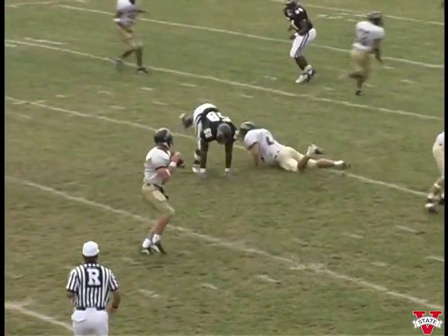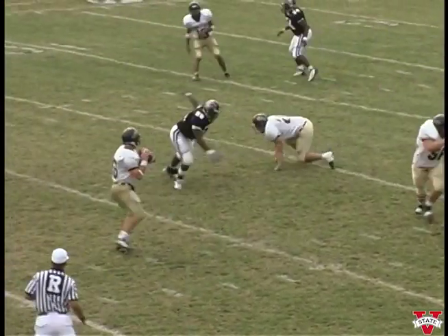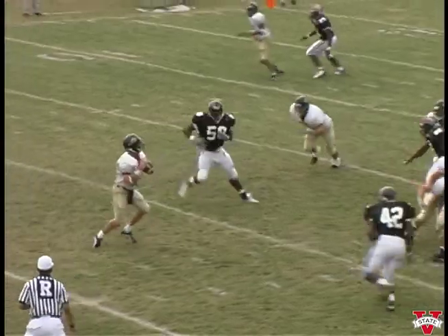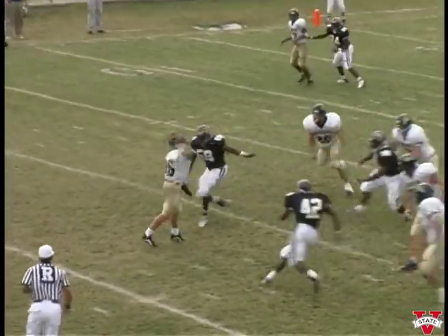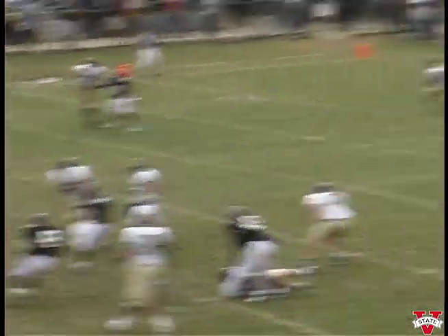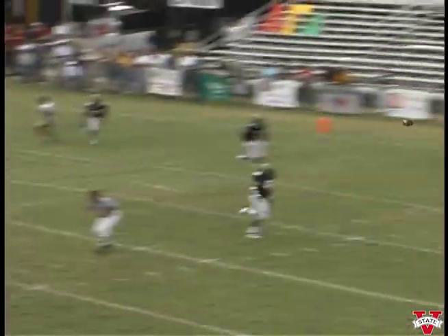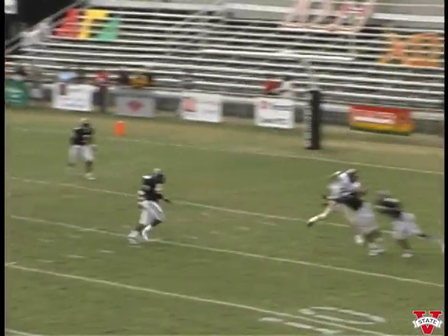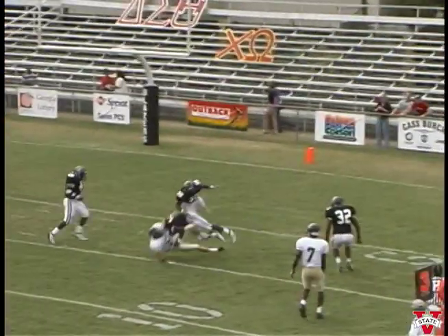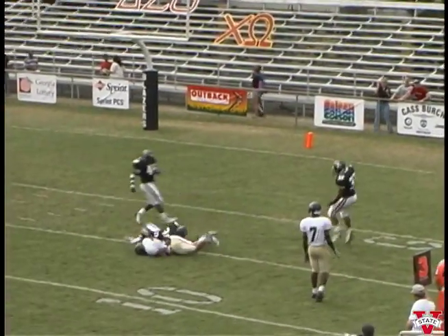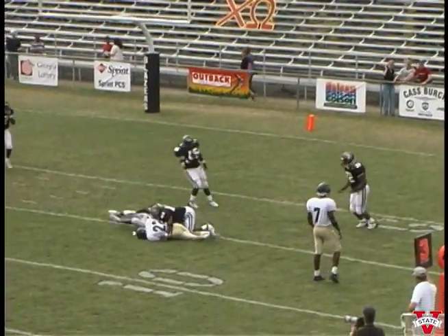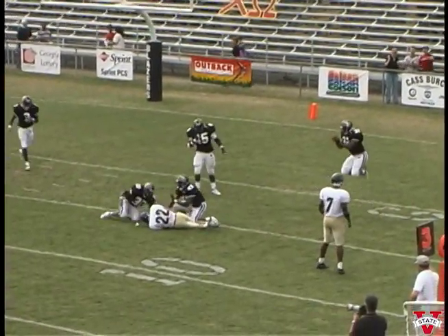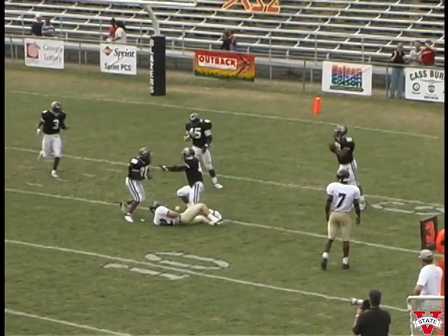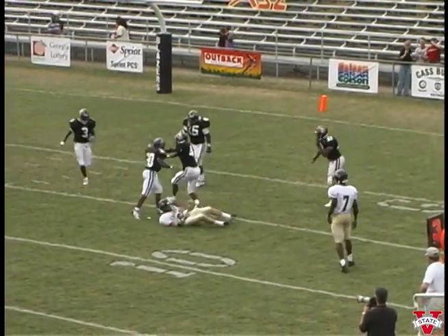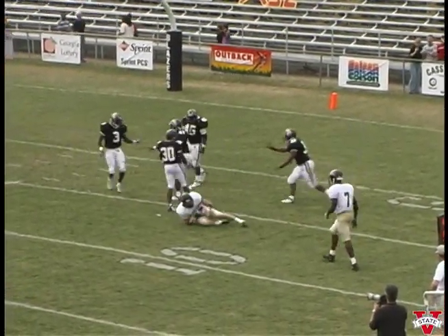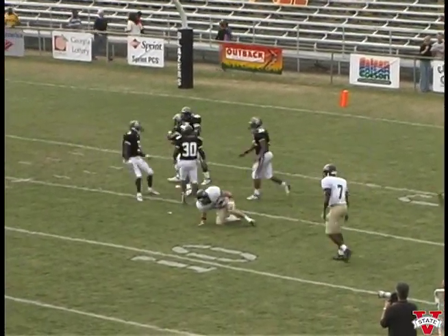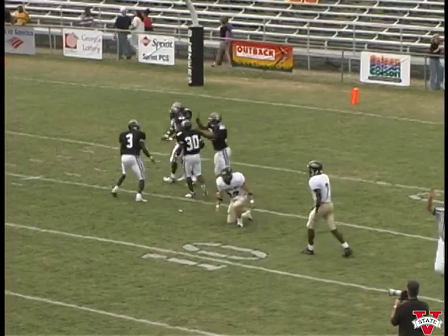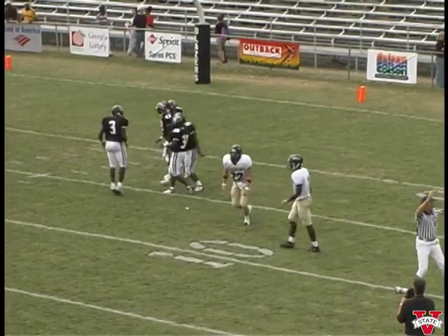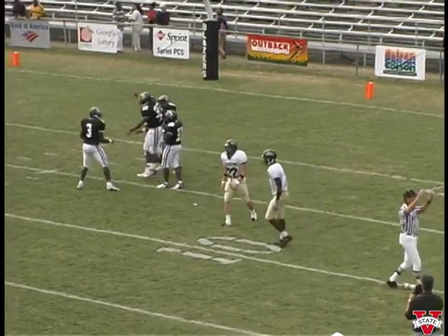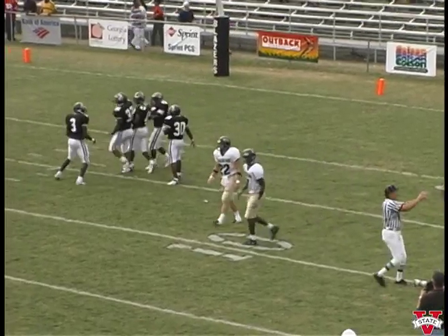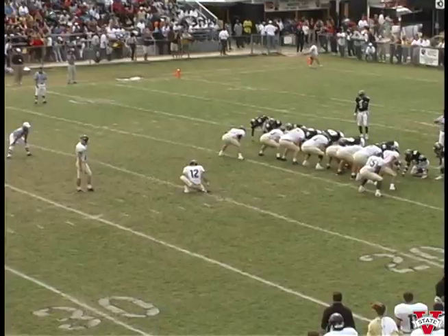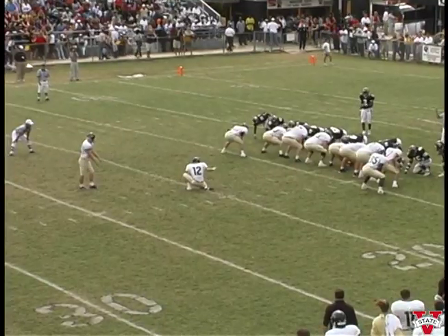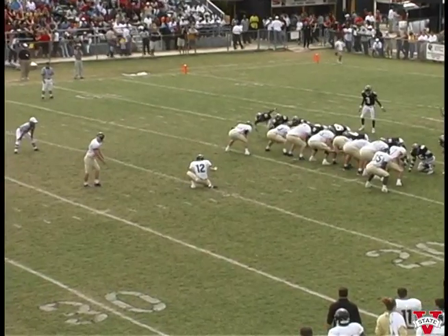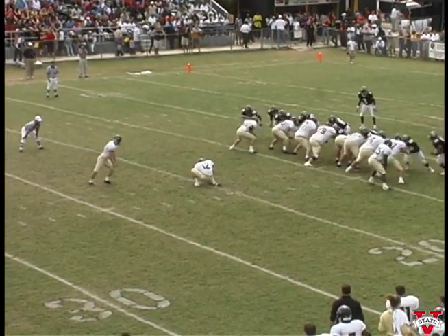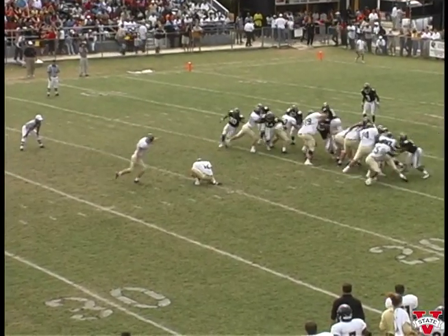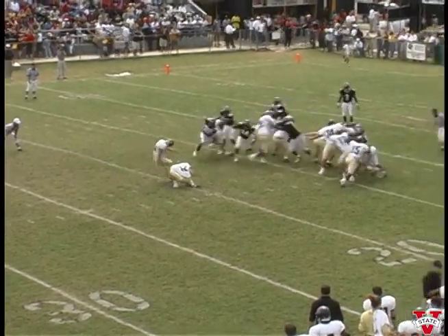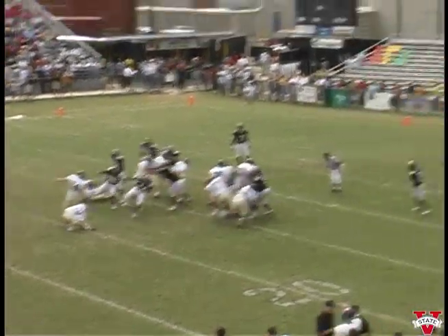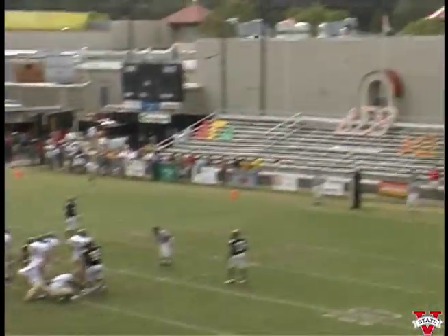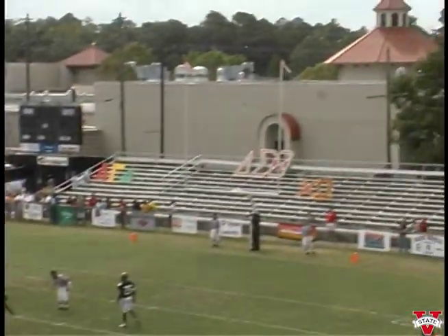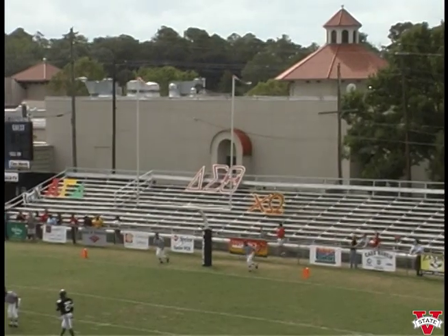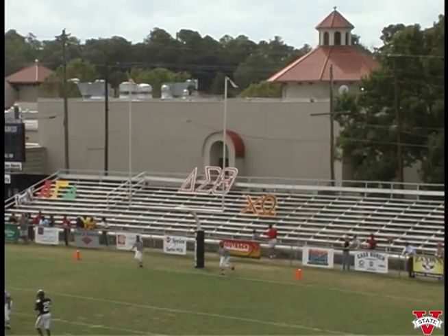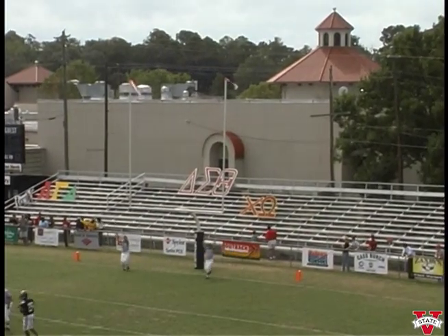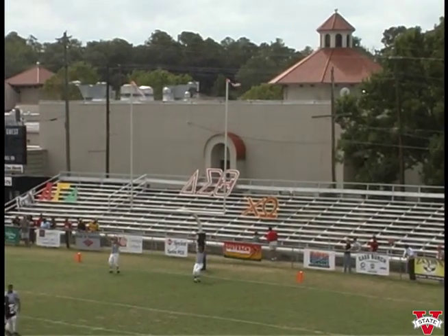He's looking that direction, wants to throw — end zone, incomplete. Wesley Brown made the hit. Snap, hold — everything's good. It looks like it is. Good, it is.